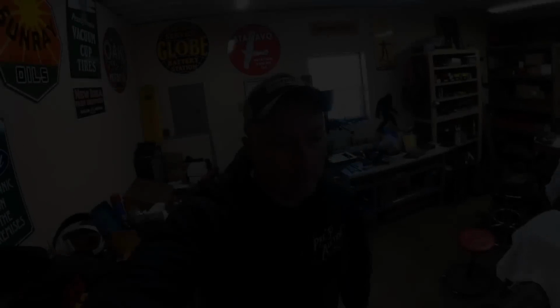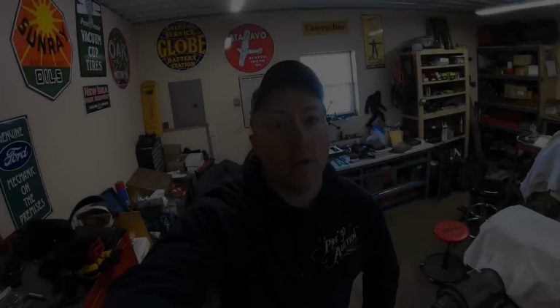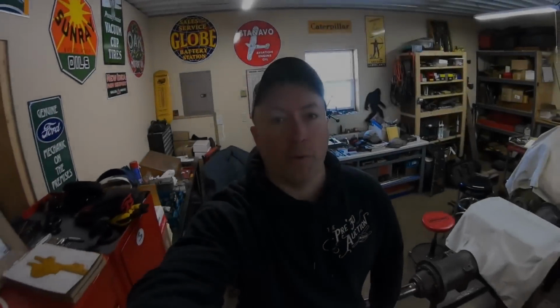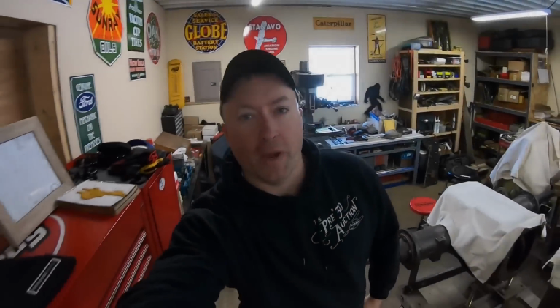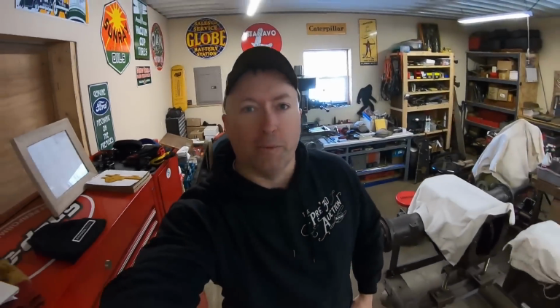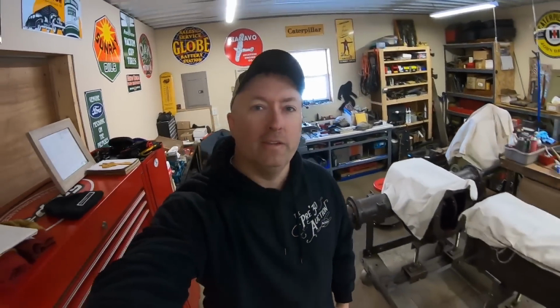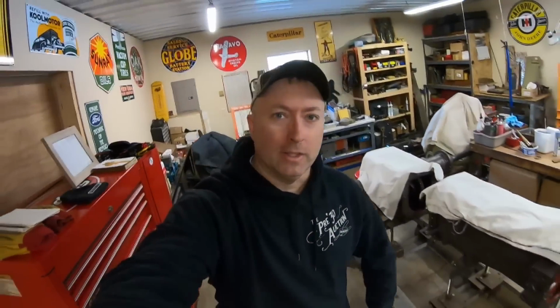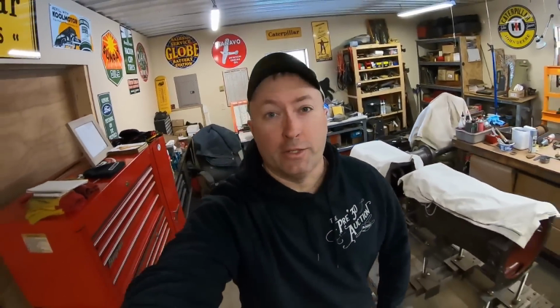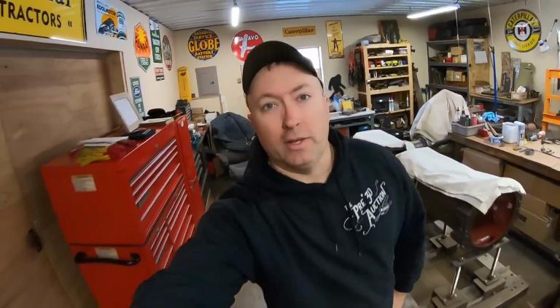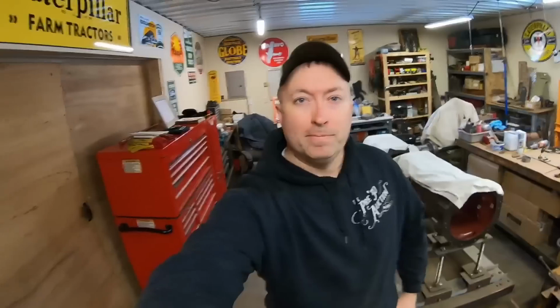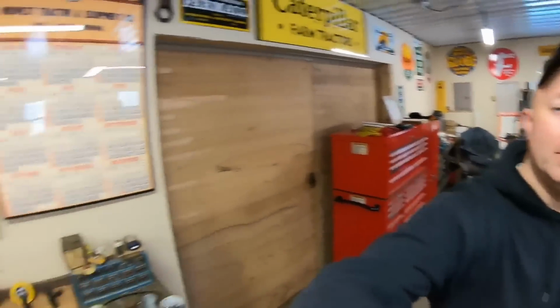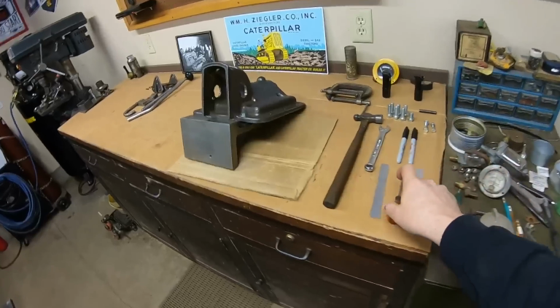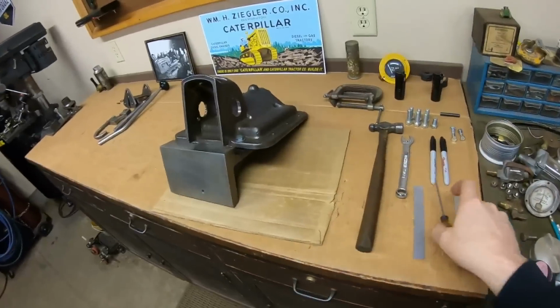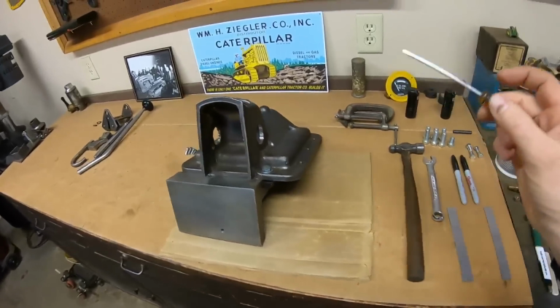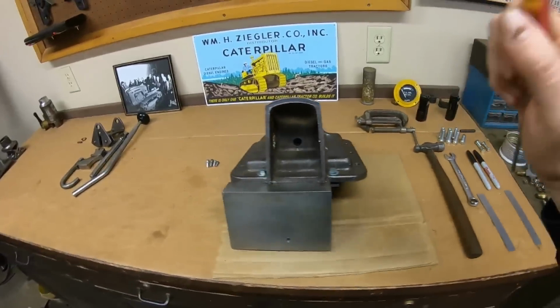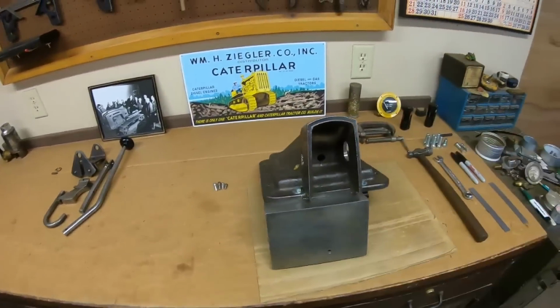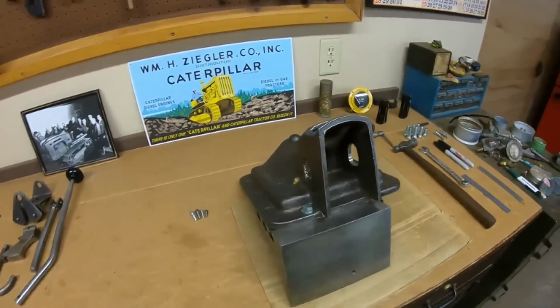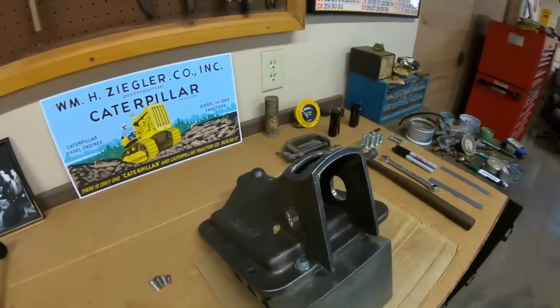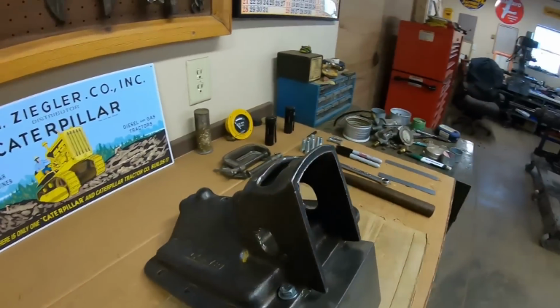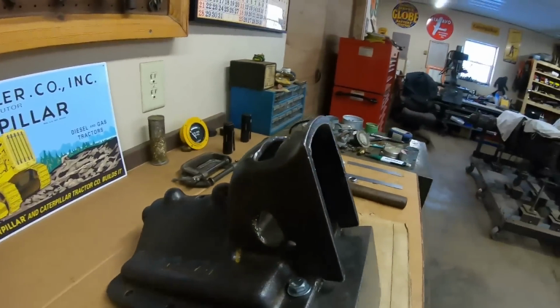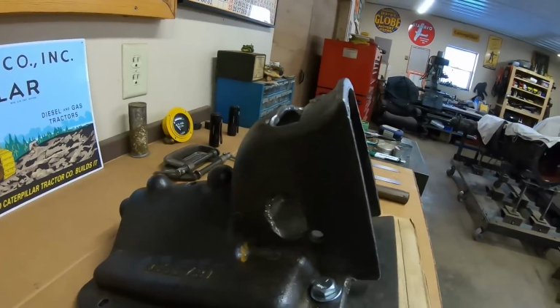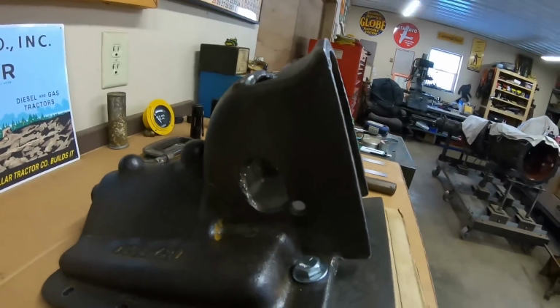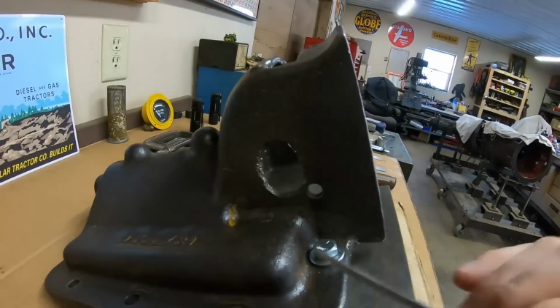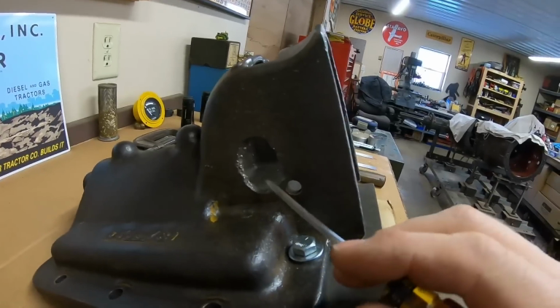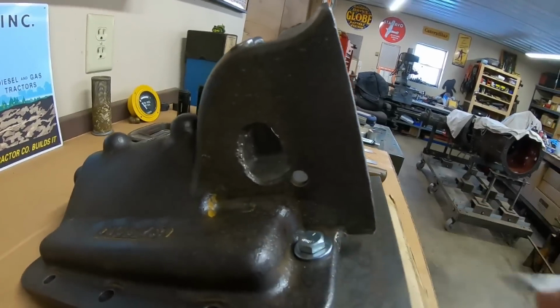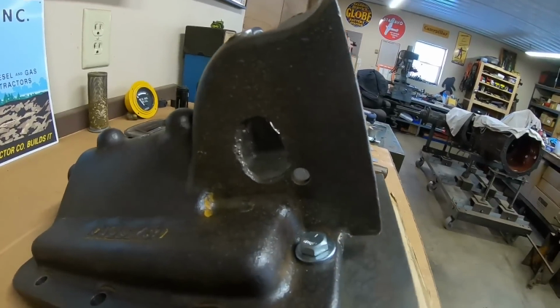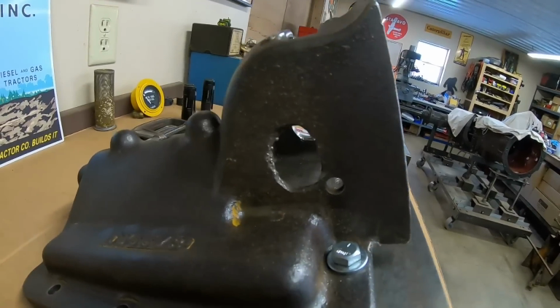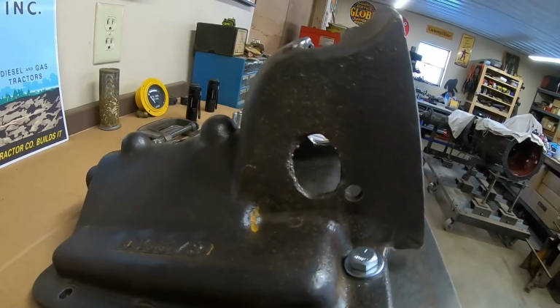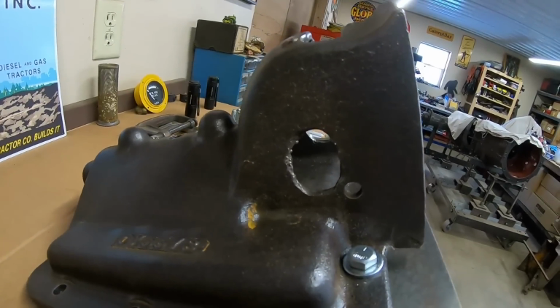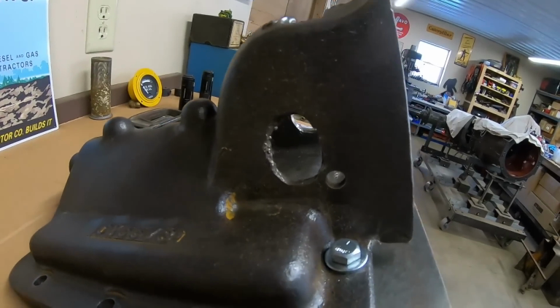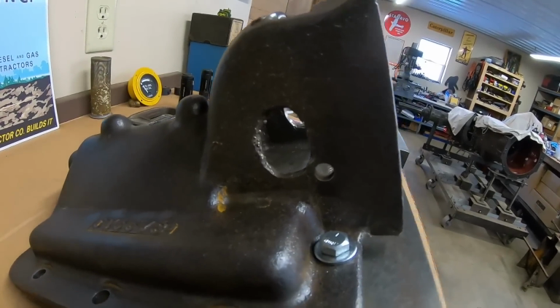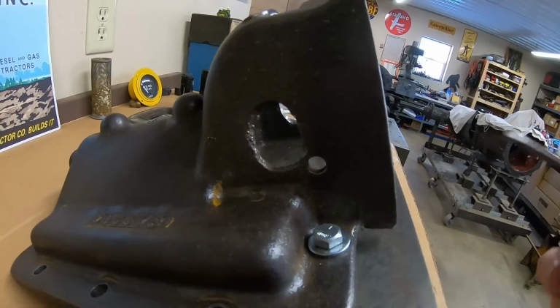Welcome back everybody. Now to bring you up to speed on the repair plan for the torched out holes in each side of the 10x casting.